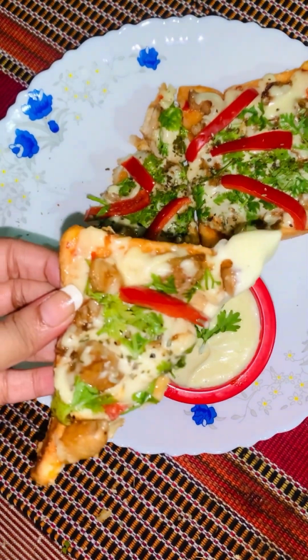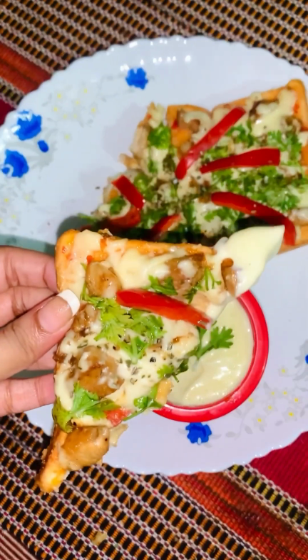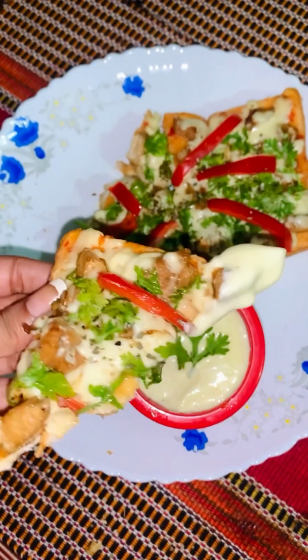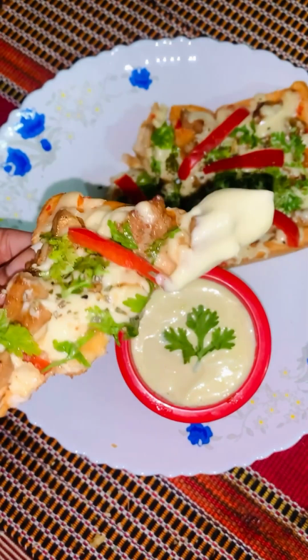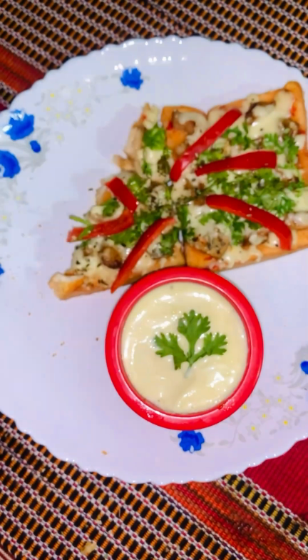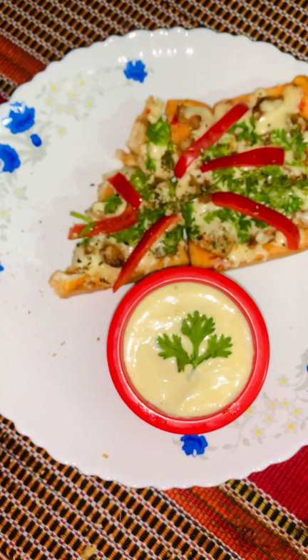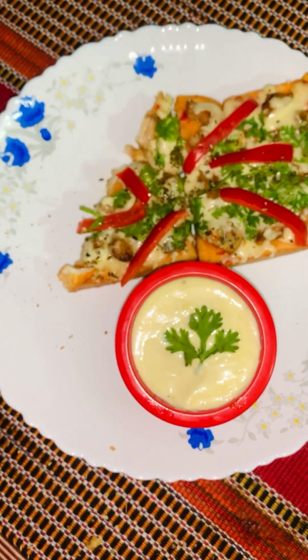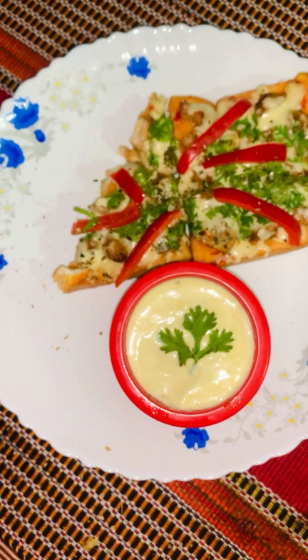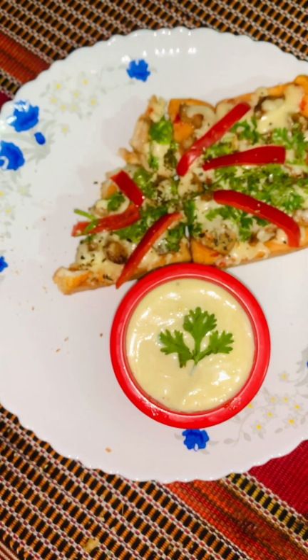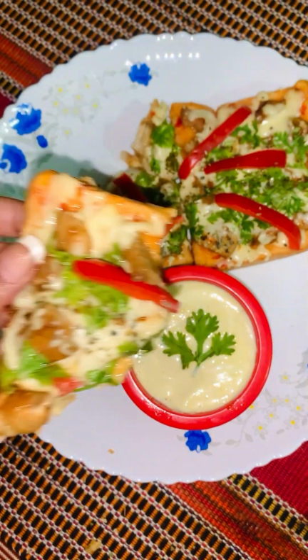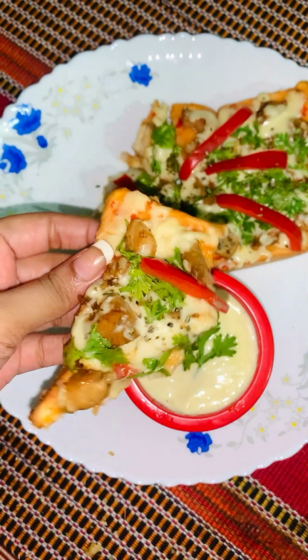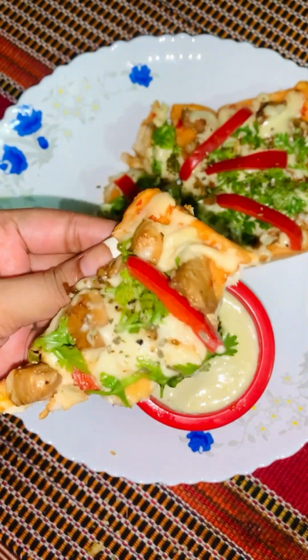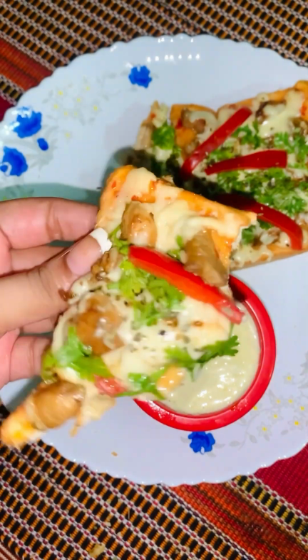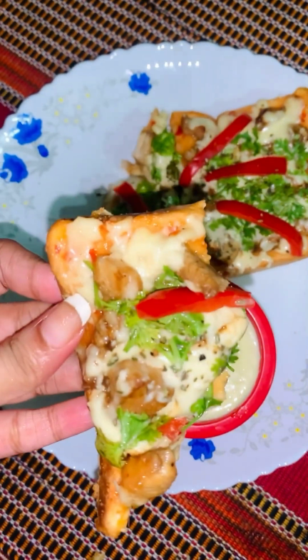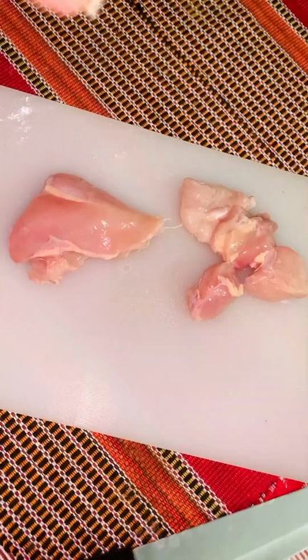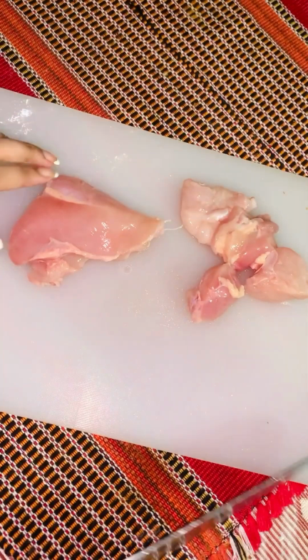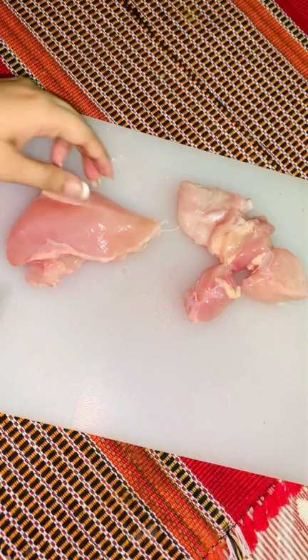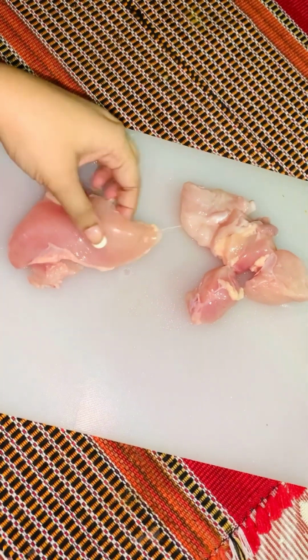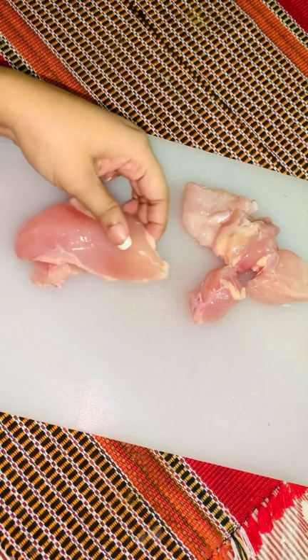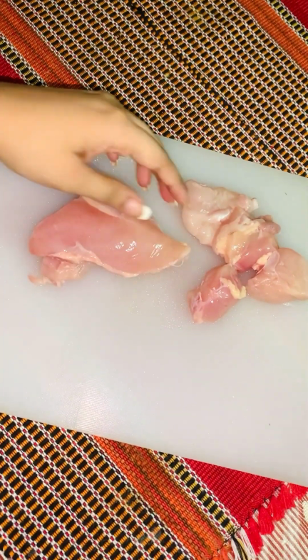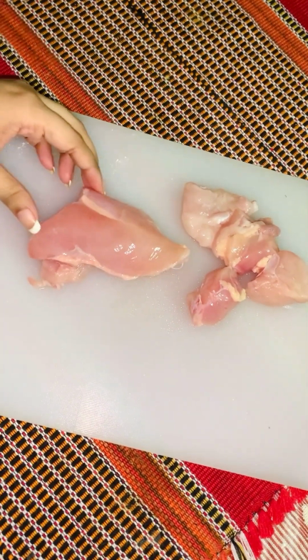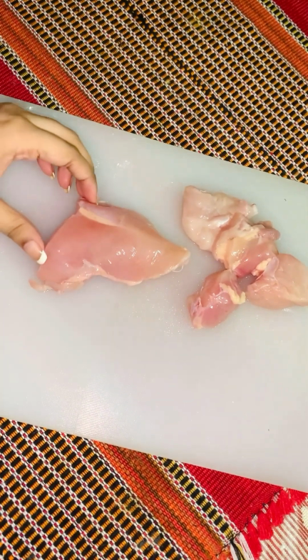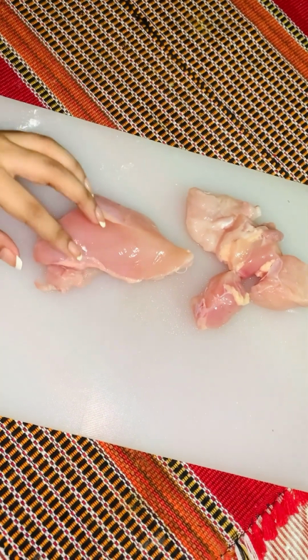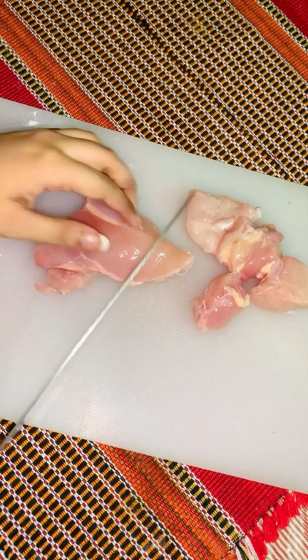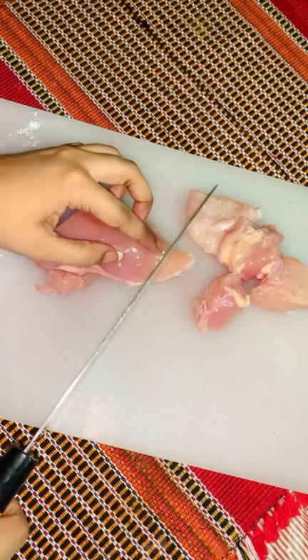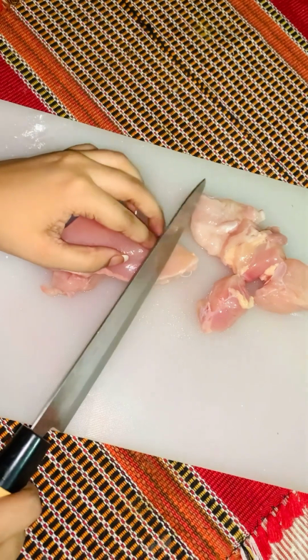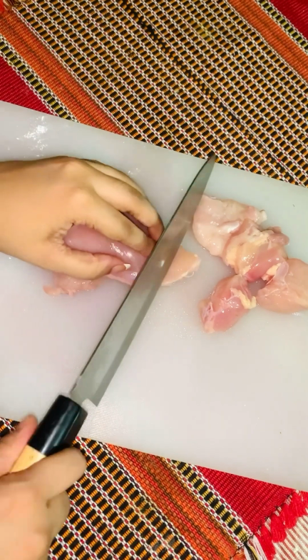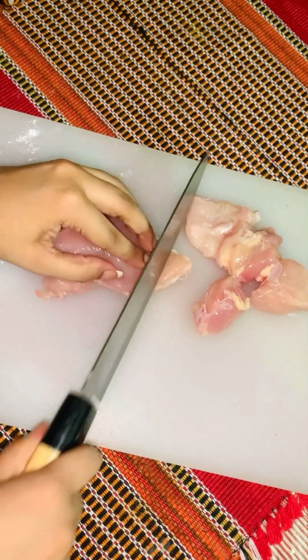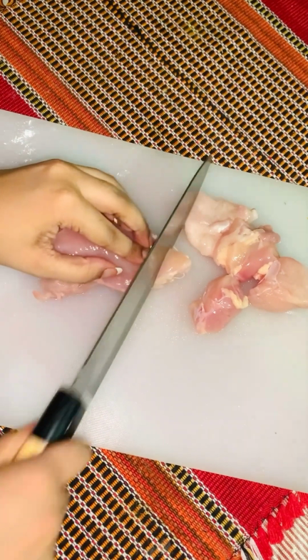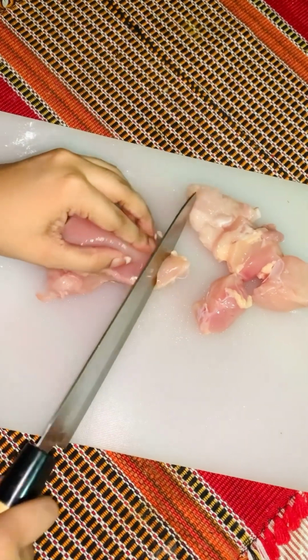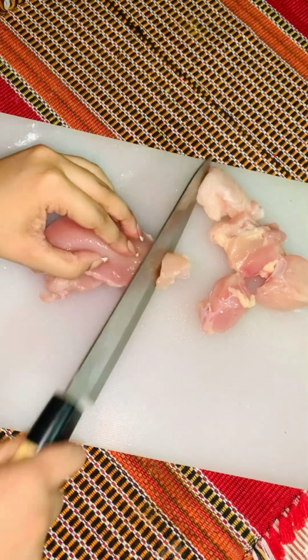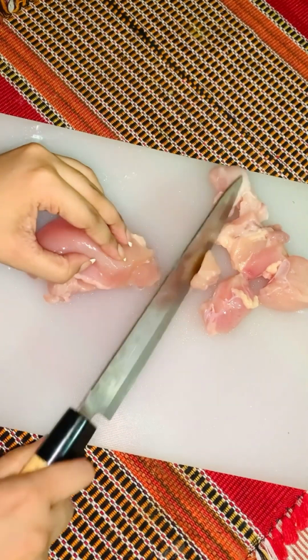This takes almost 3 to 4 minutes, and you can make it easily. Without an oven, you can make it easy.